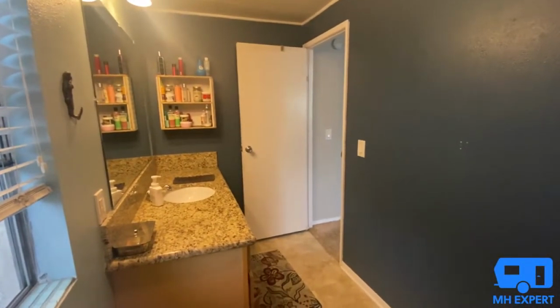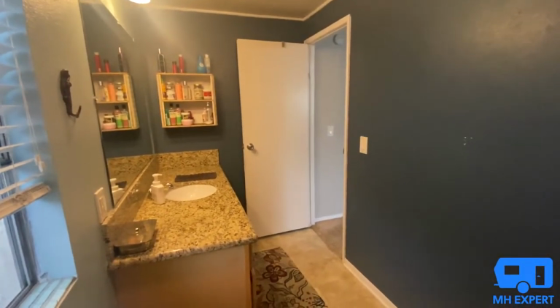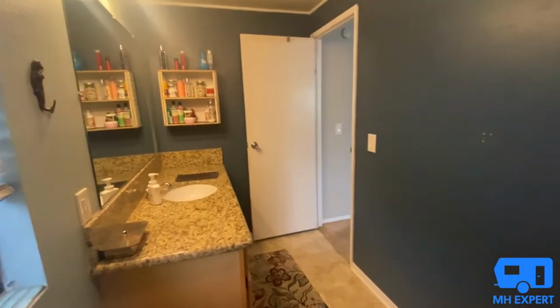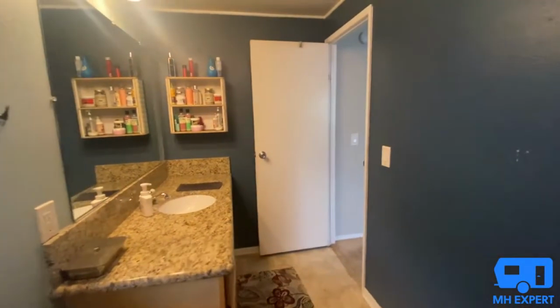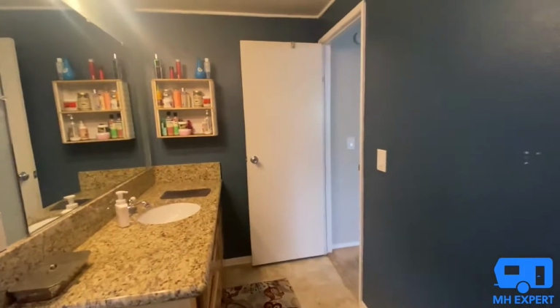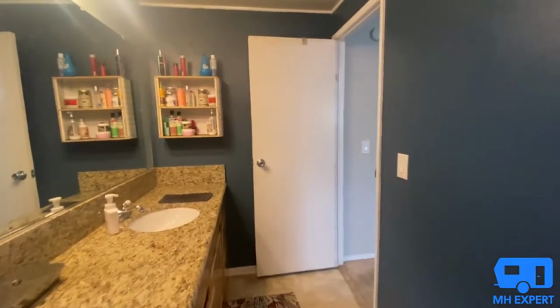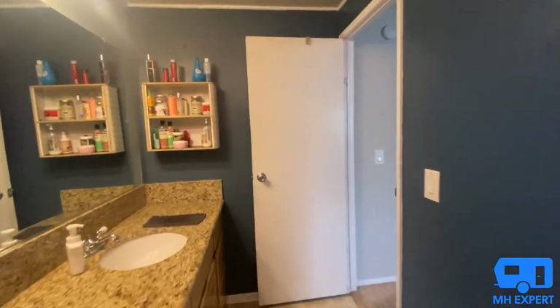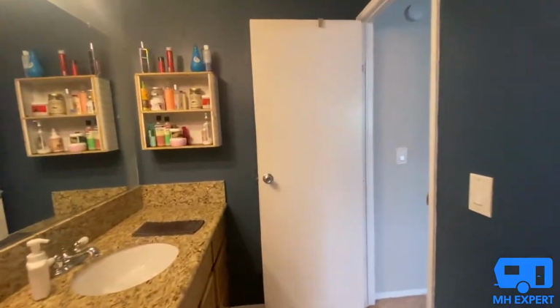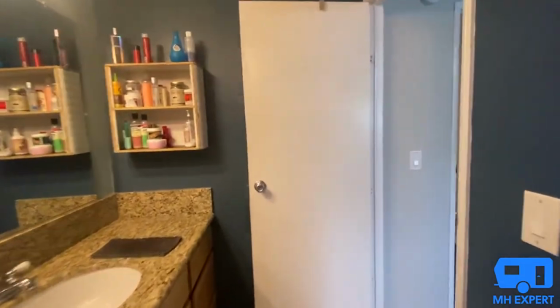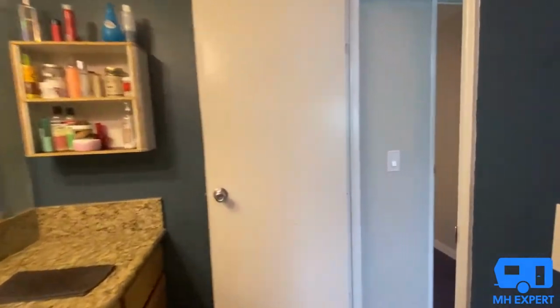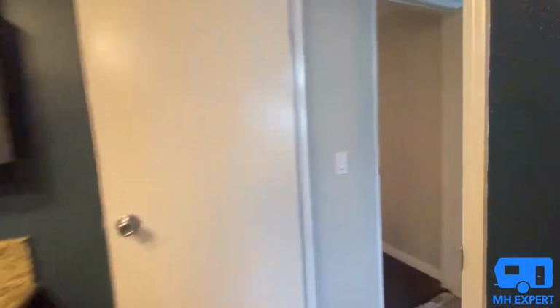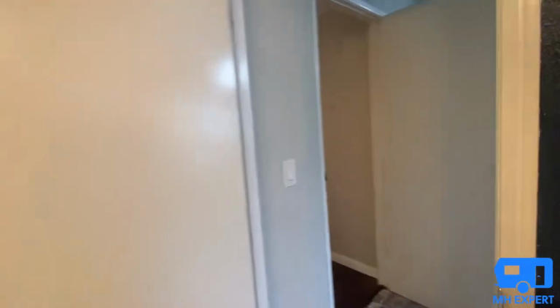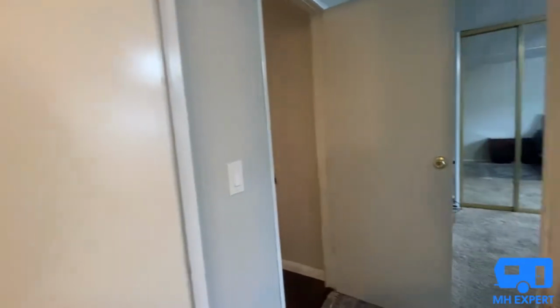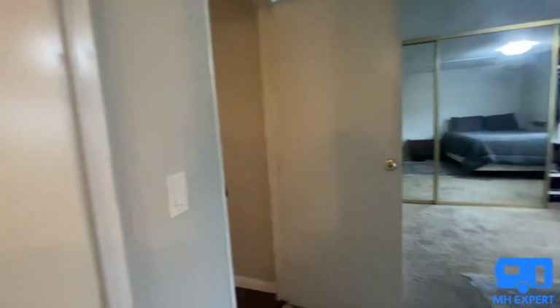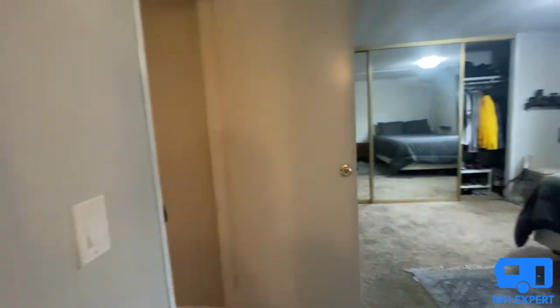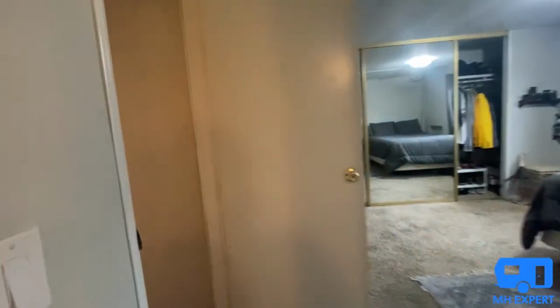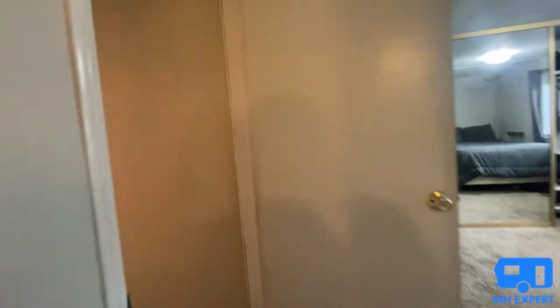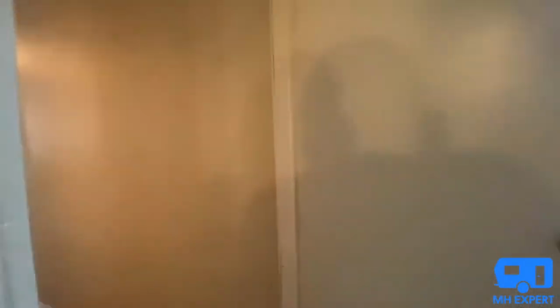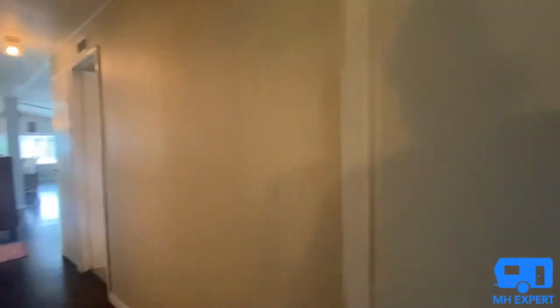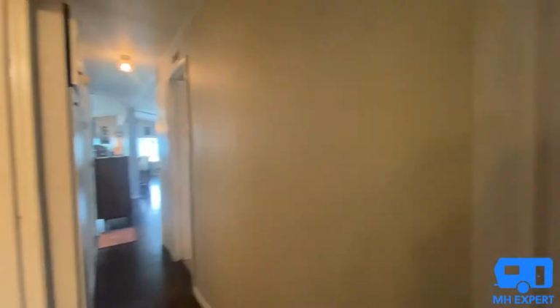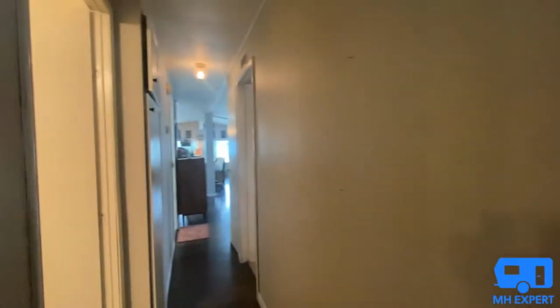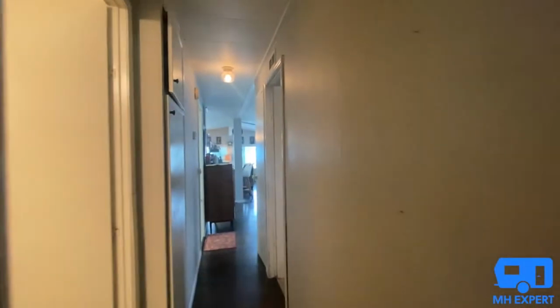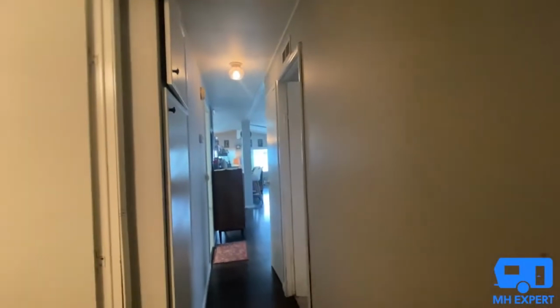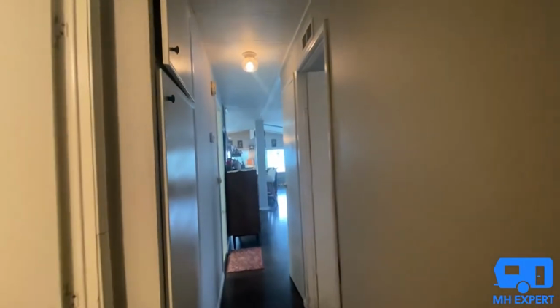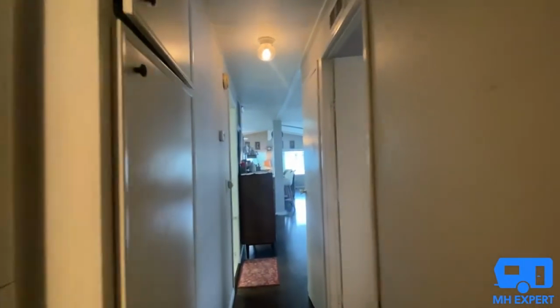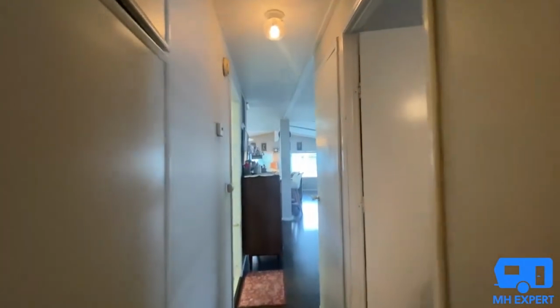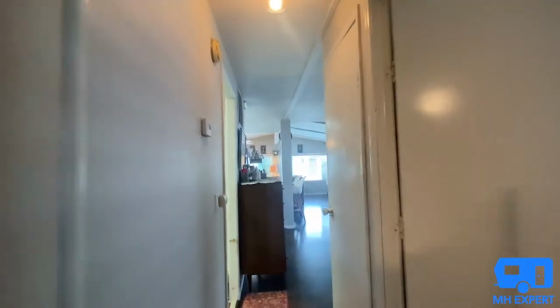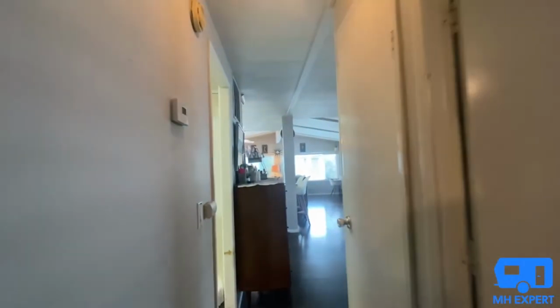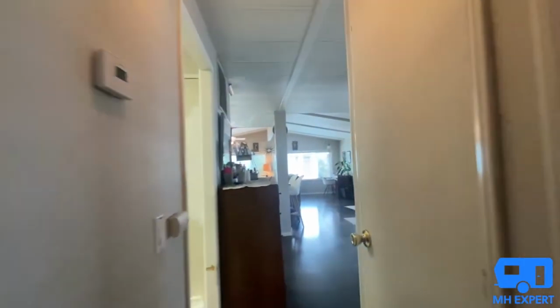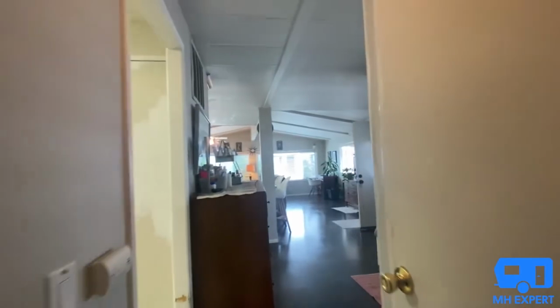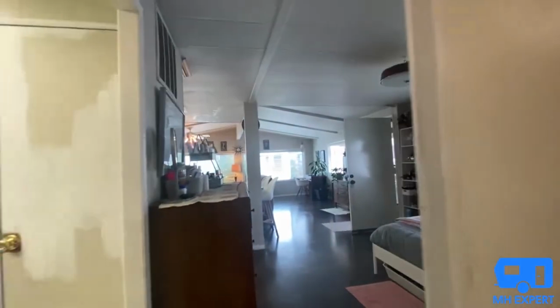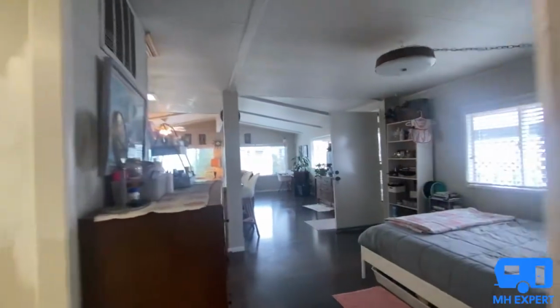When purchasing this home, they'll touch up the paint — so let's make a deal. We hope you enjoyed this tour at Manufactured Housing Expert on YouTube.